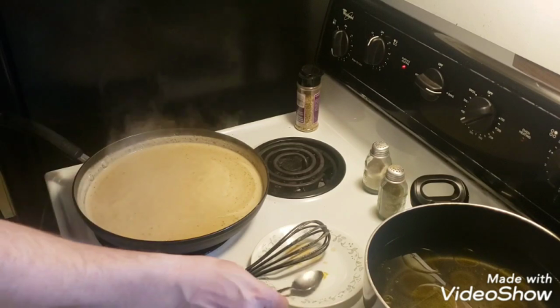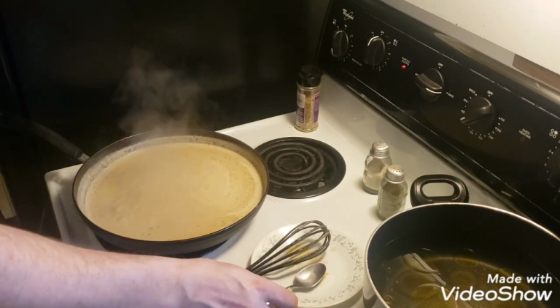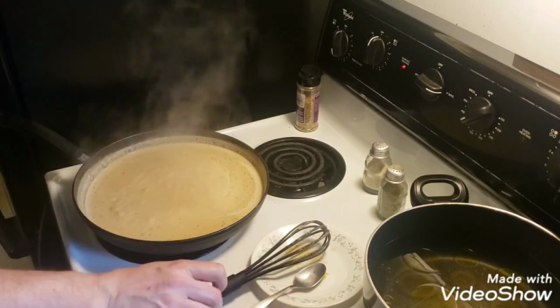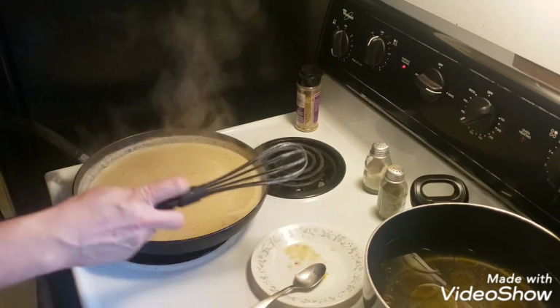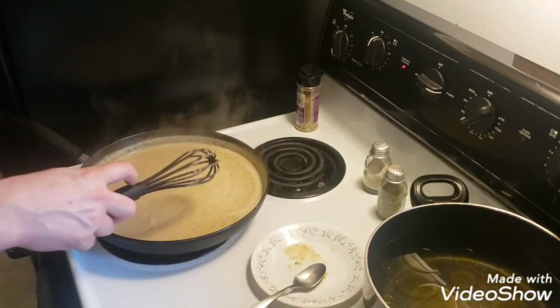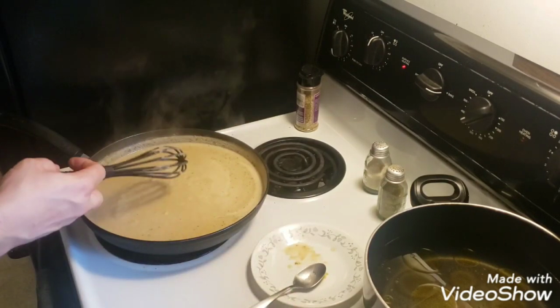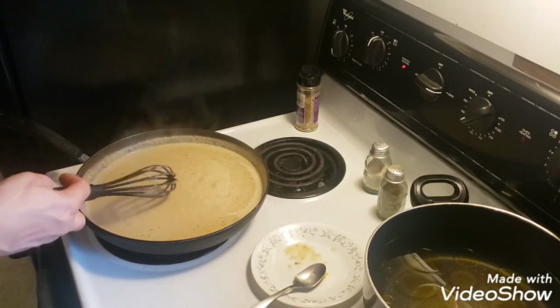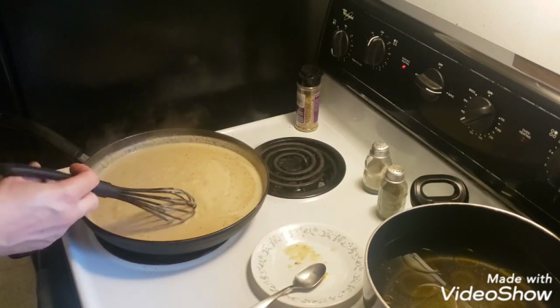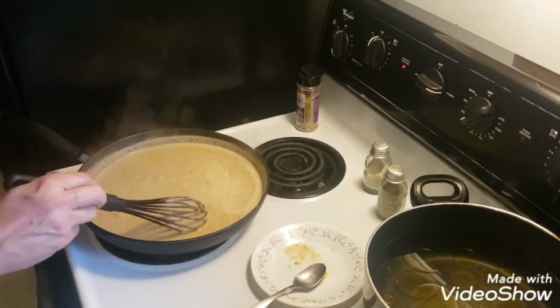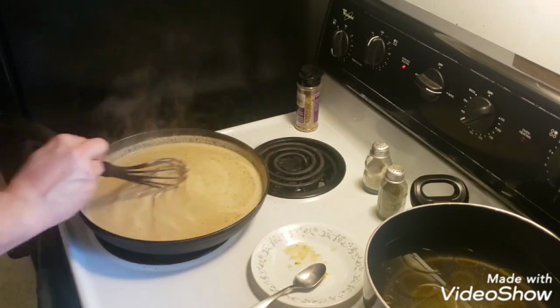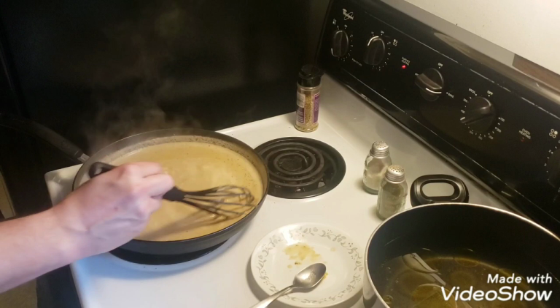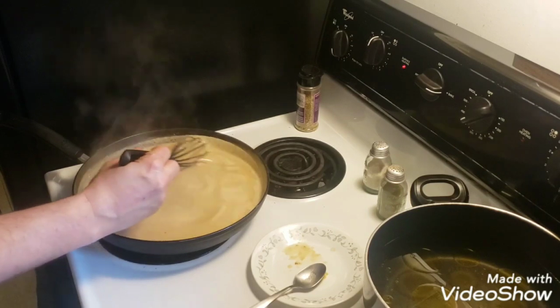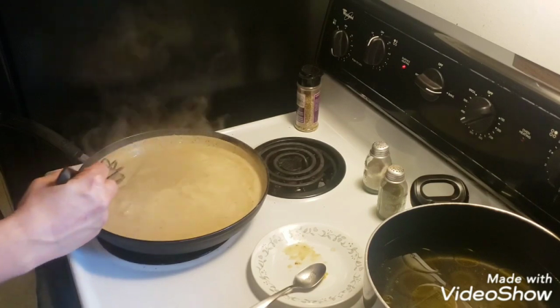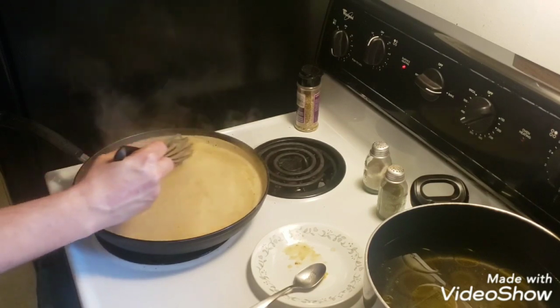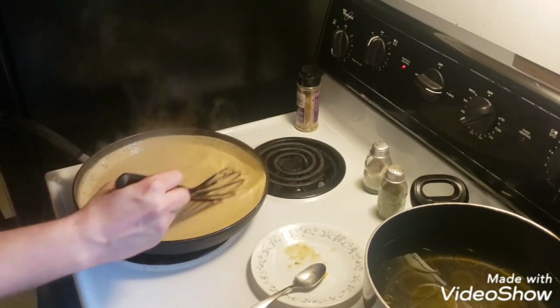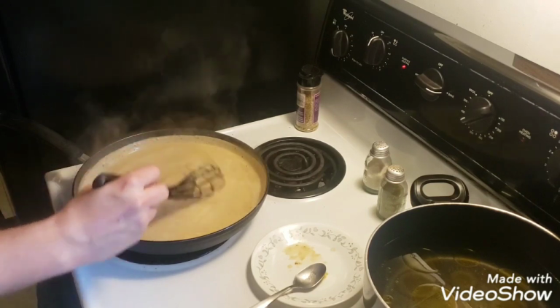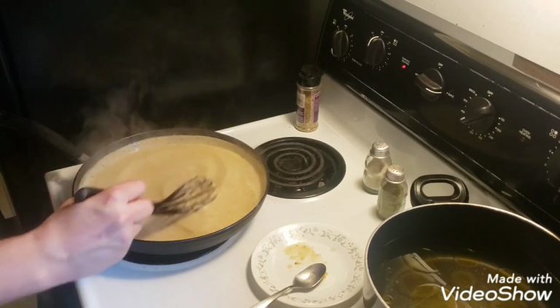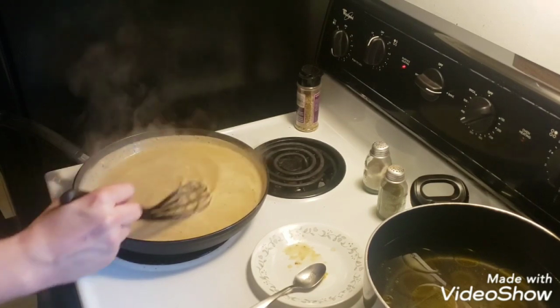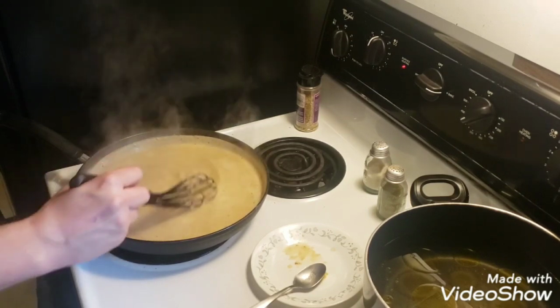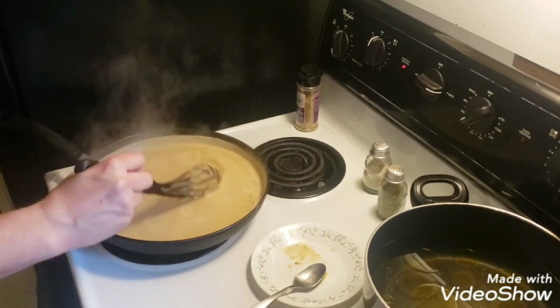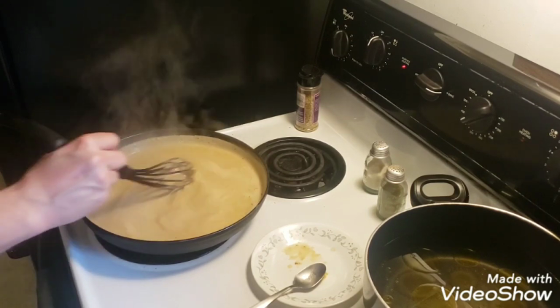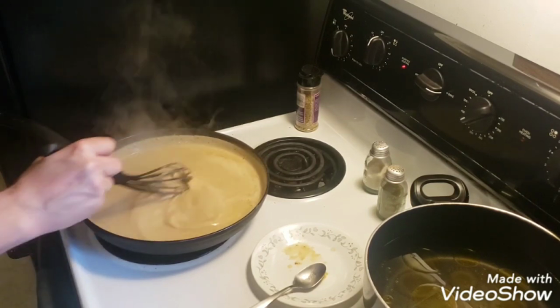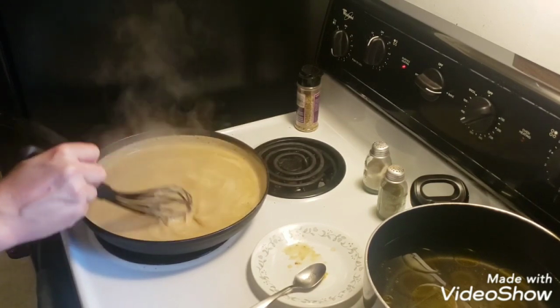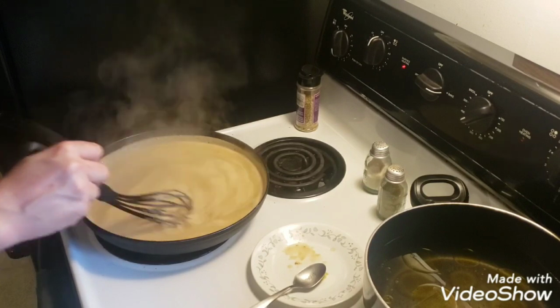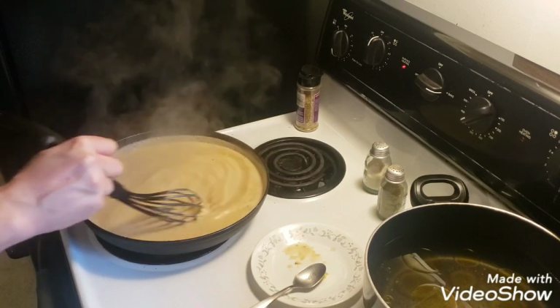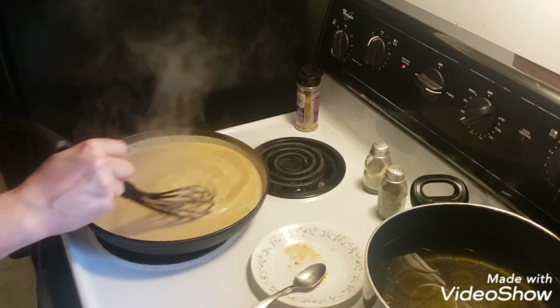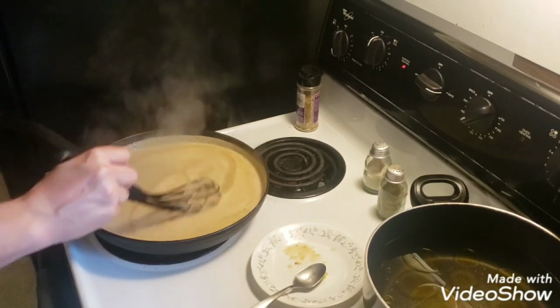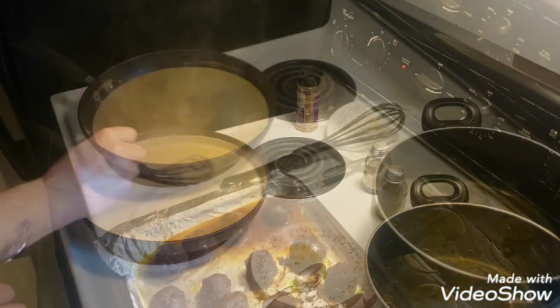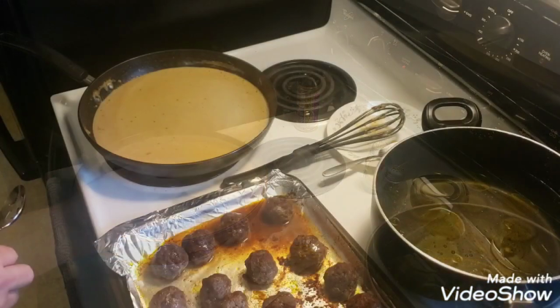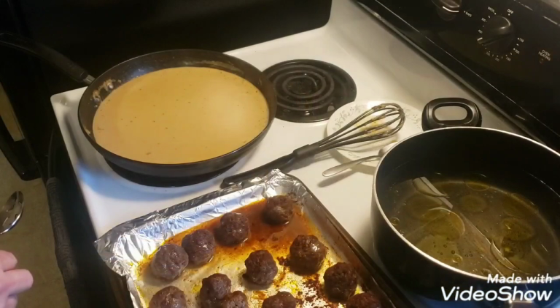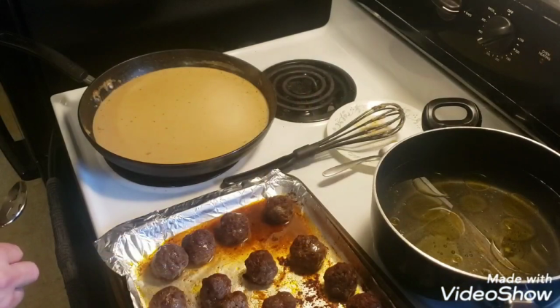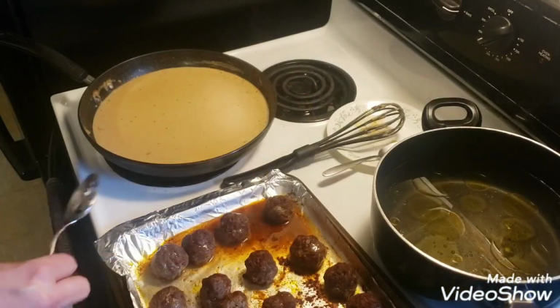I think that's pretty good. I'm going to put a lid on this and let it simmer at a low heat, and when the meatballs are ready I'm going to mix them in there and we'll be back.